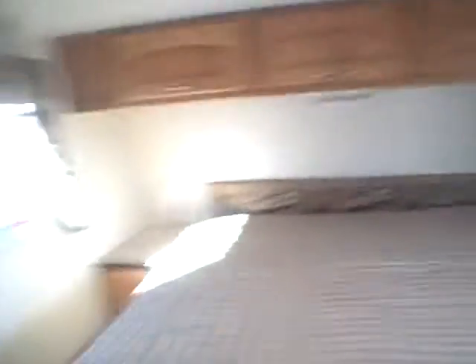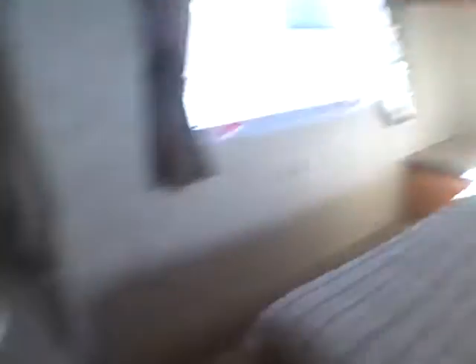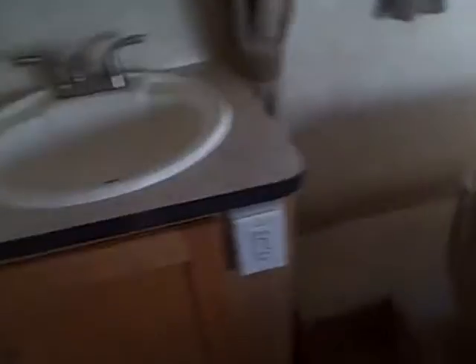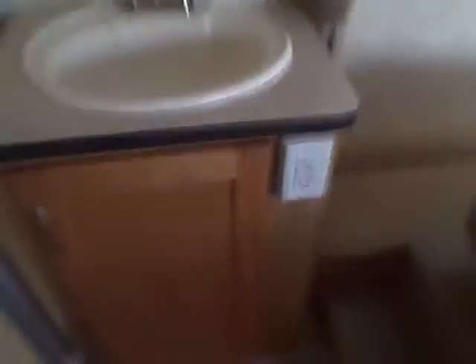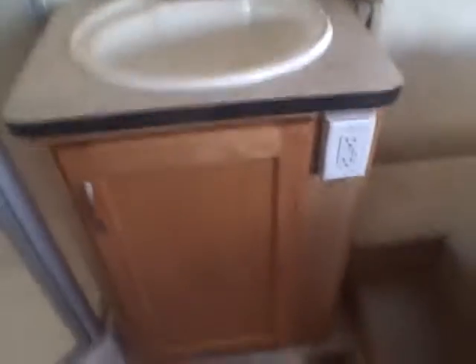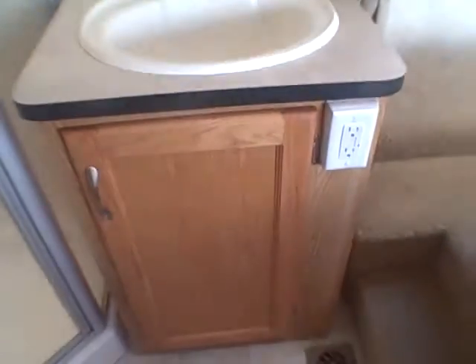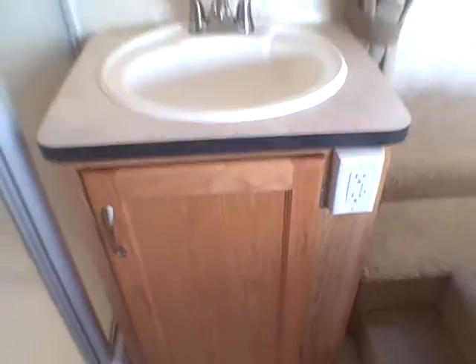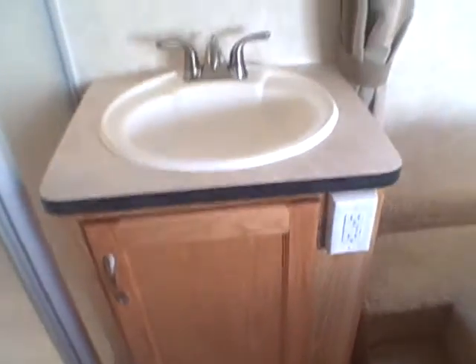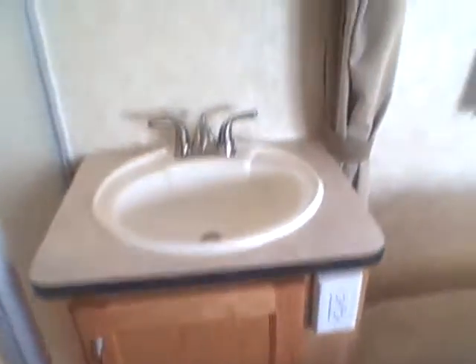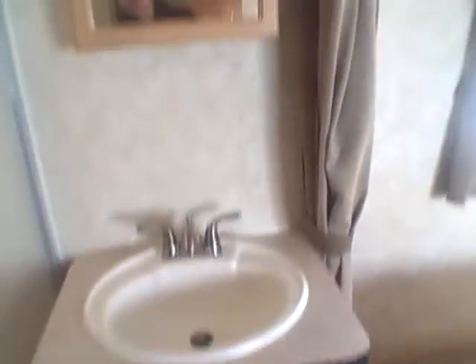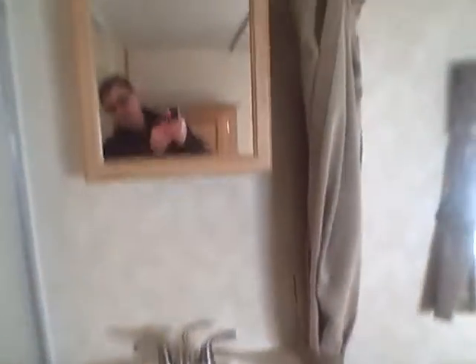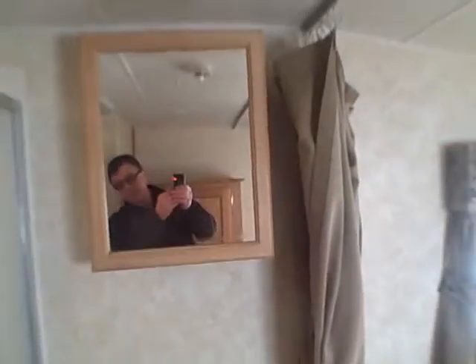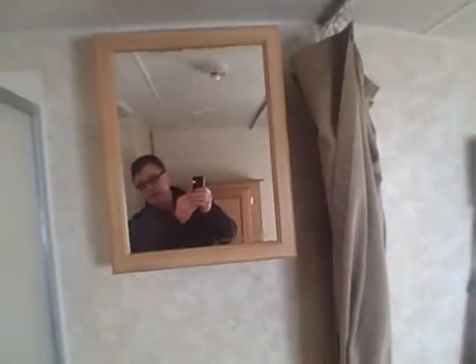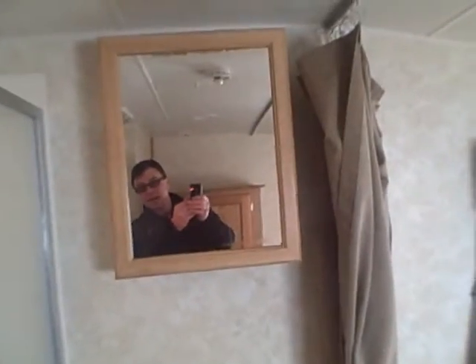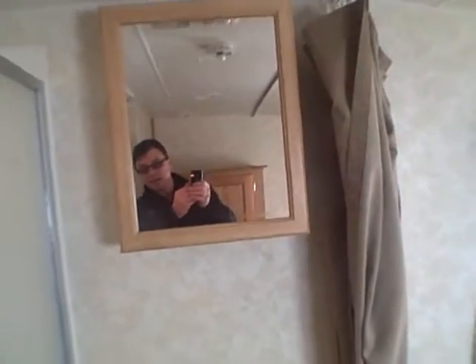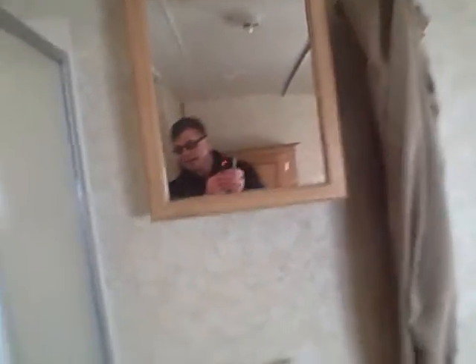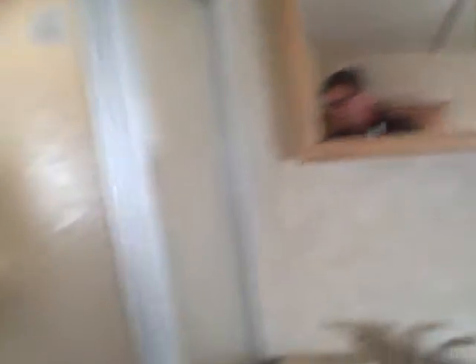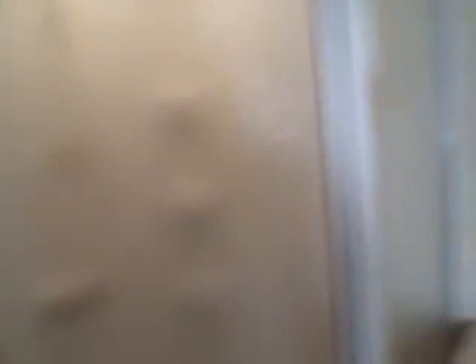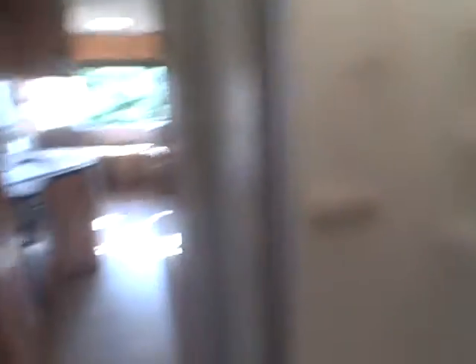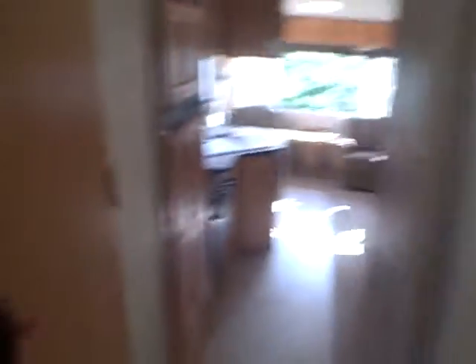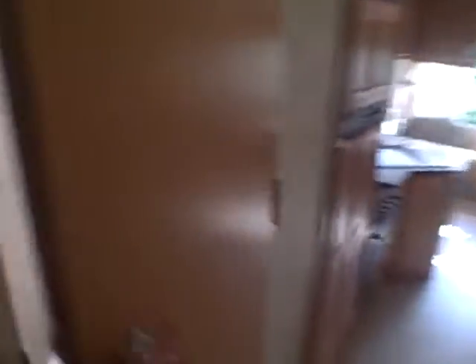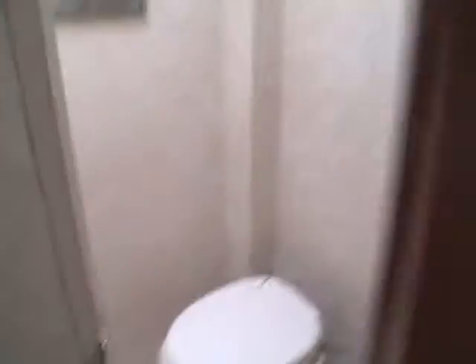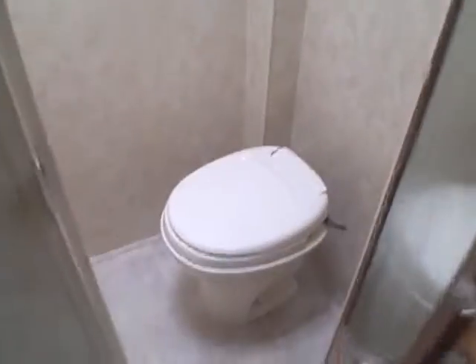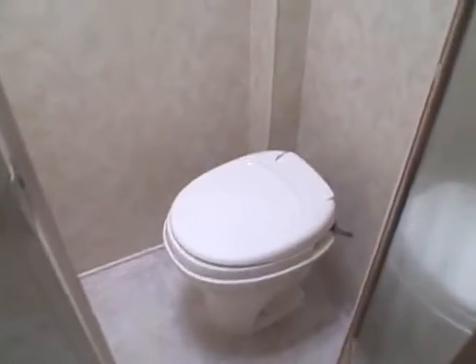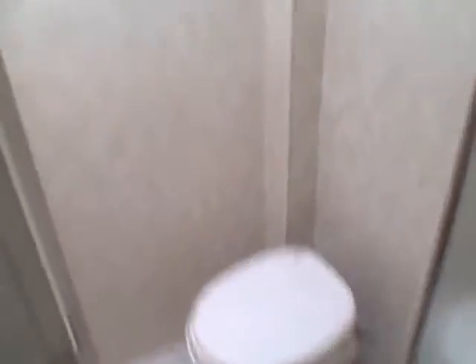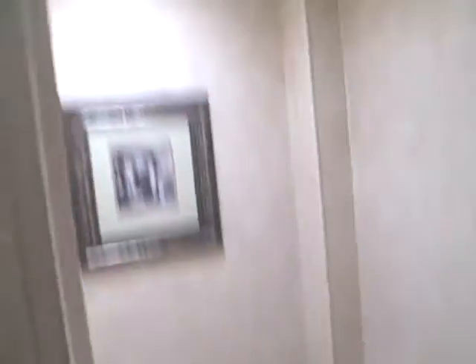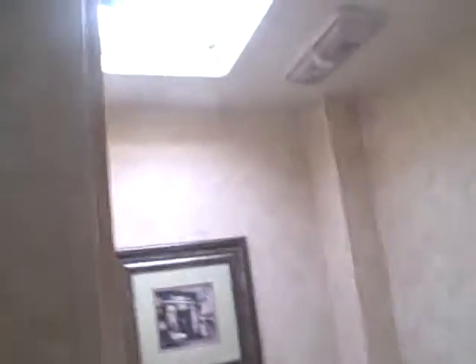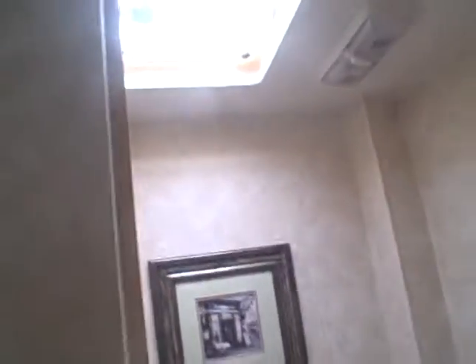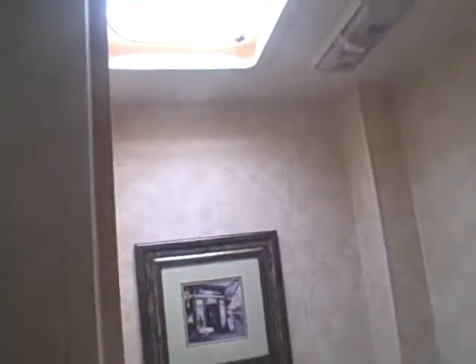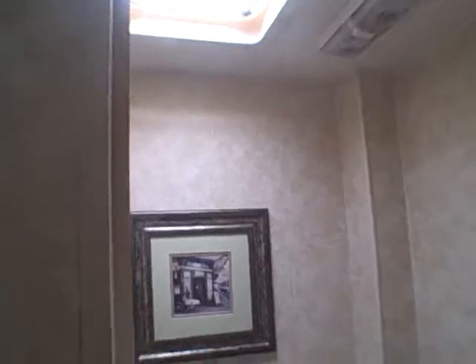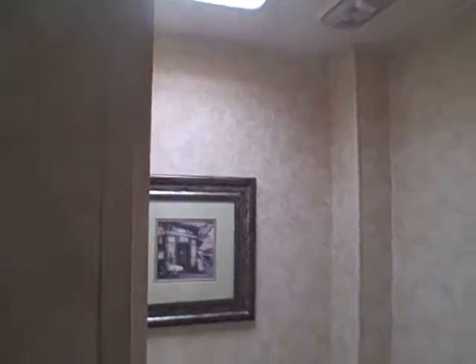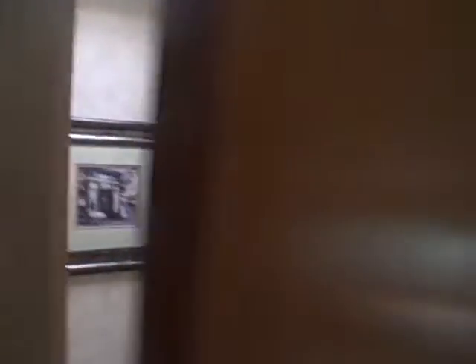Behind us we have a sink, vanity mirror, and of course a water closet right here with a power exhaust vent over the top.